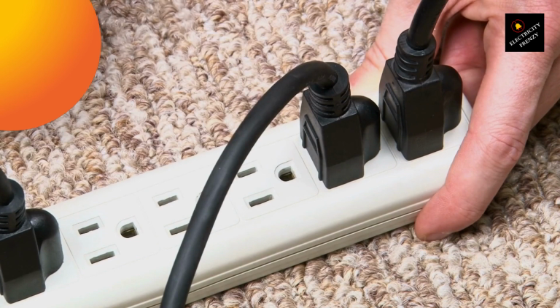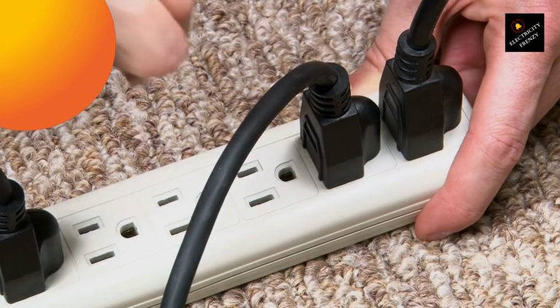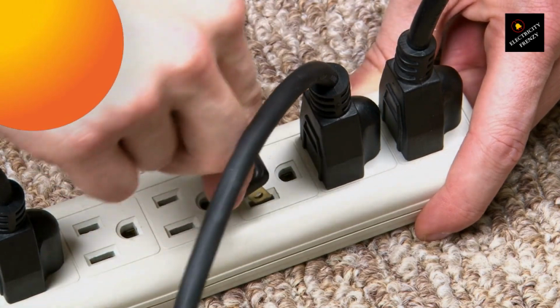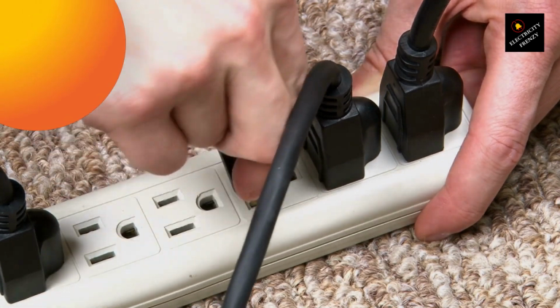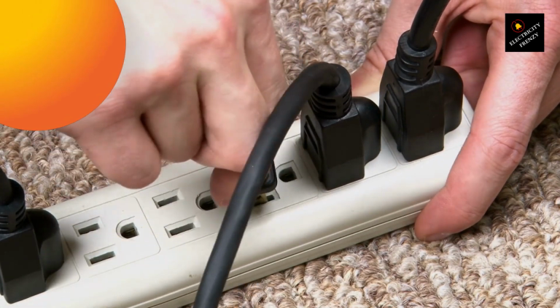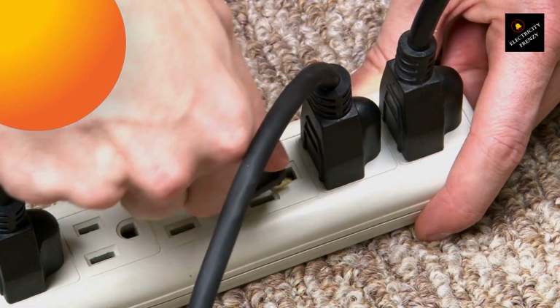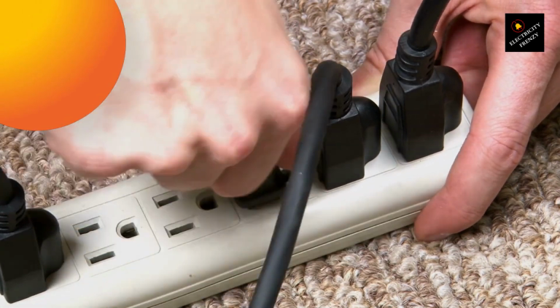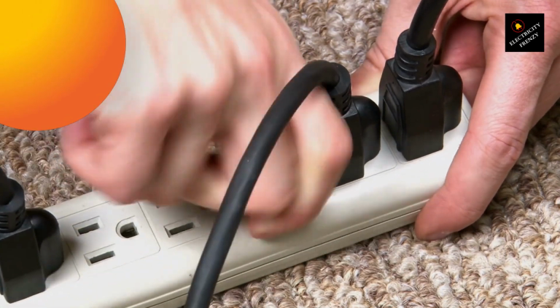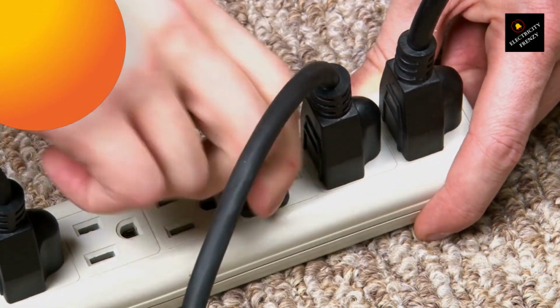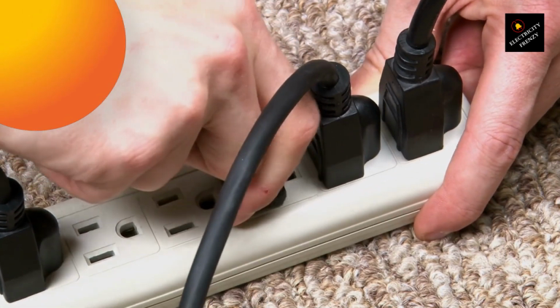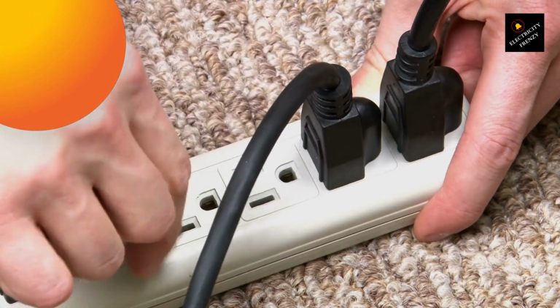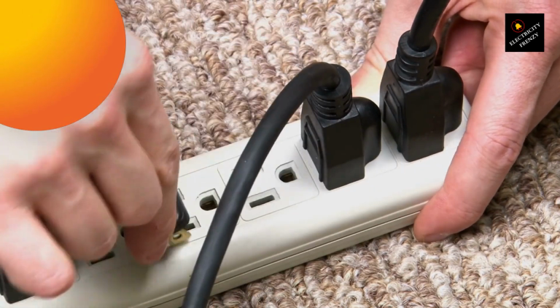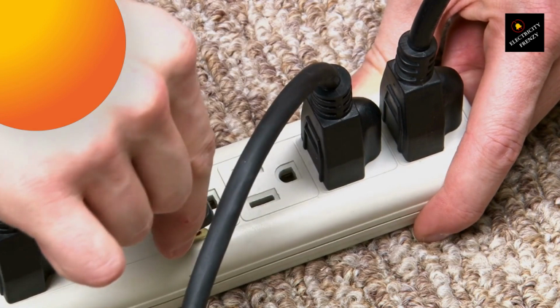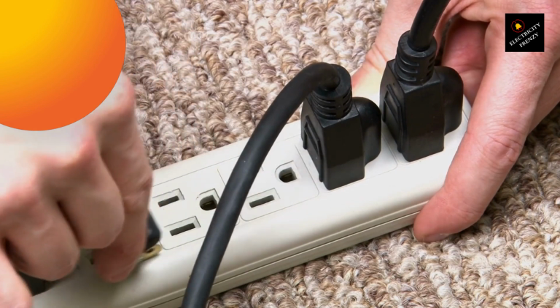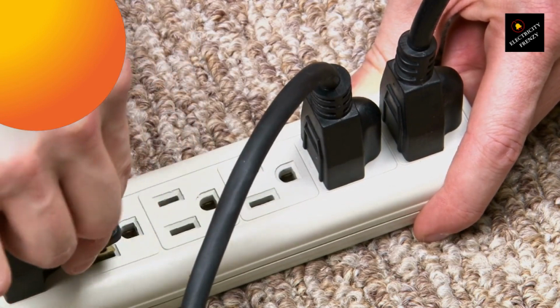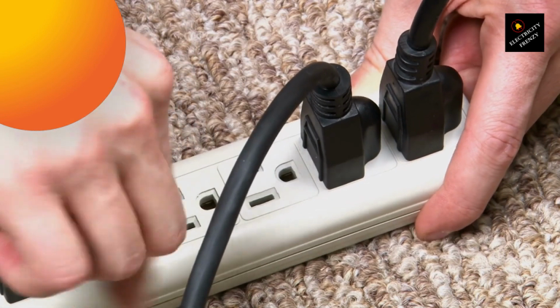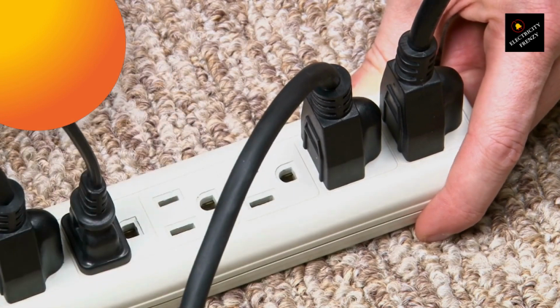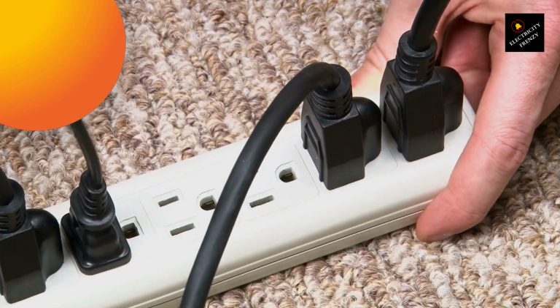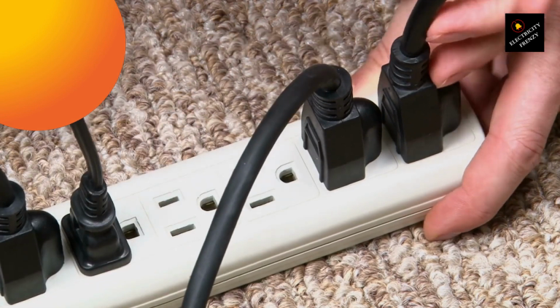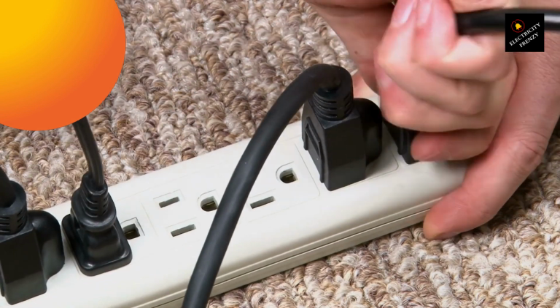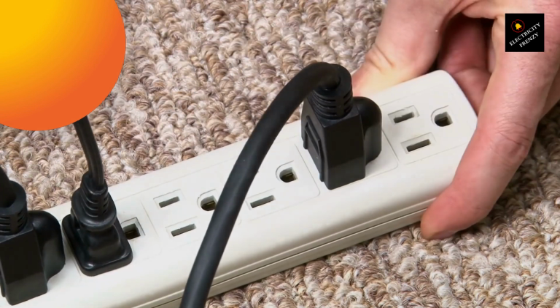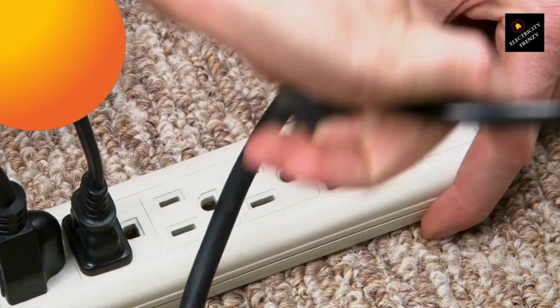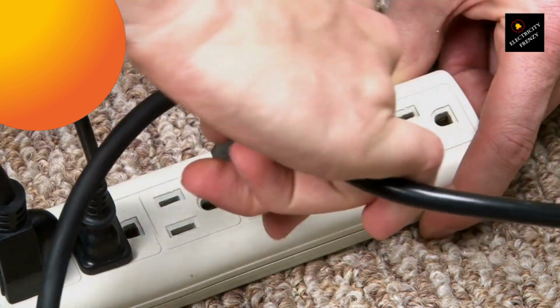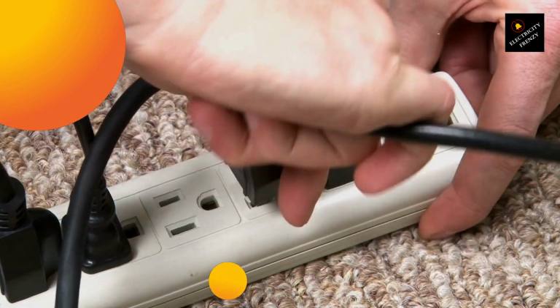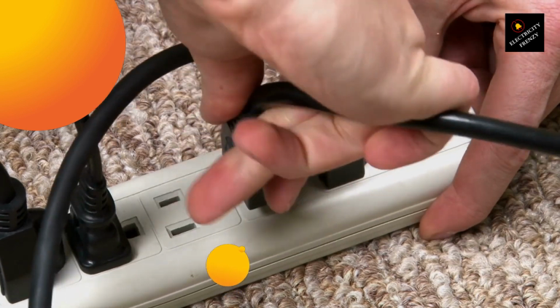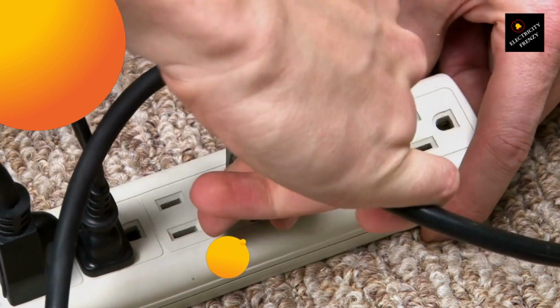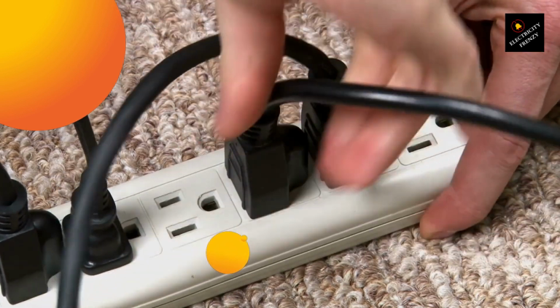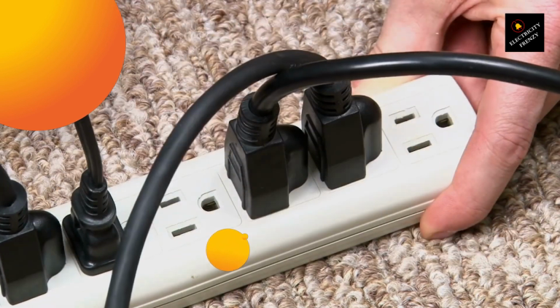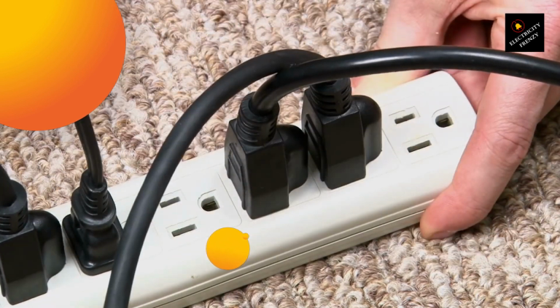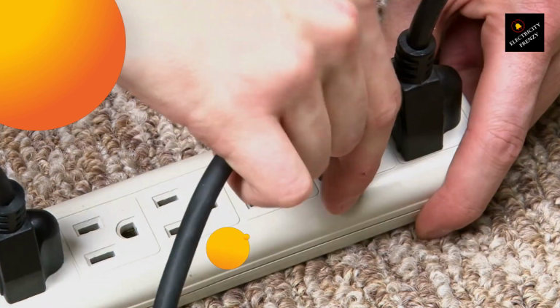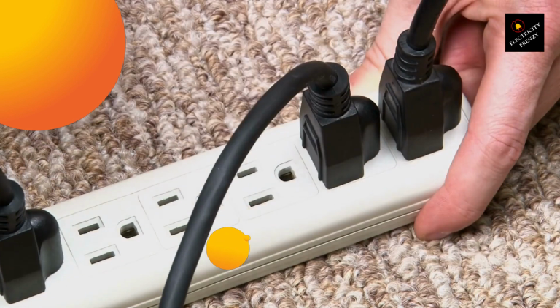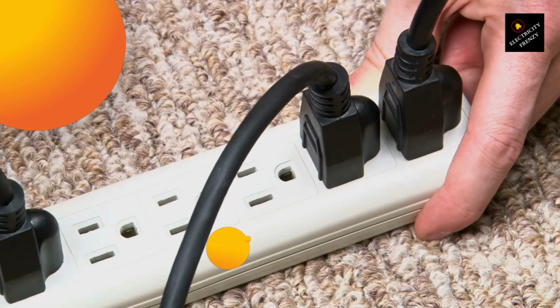Lastly, using an extension cord for a washing machine can also be a safety hazard. If the cord is not rated for the amount of power that the washing machine requires, it can overheat and cause a fire. This is especially true if you're using a cheap or low-quality extension cord.